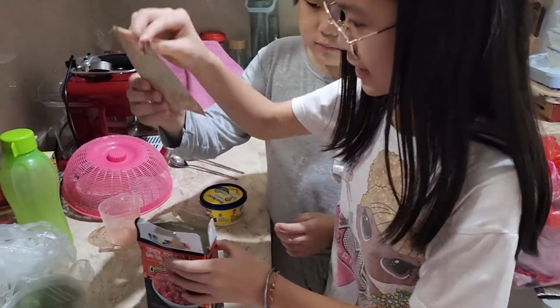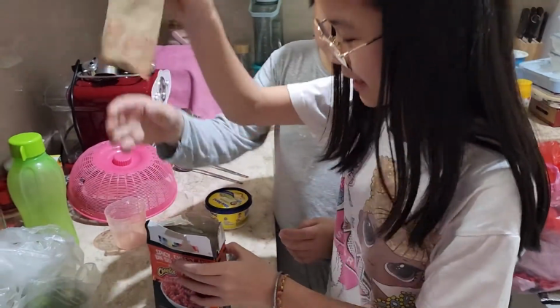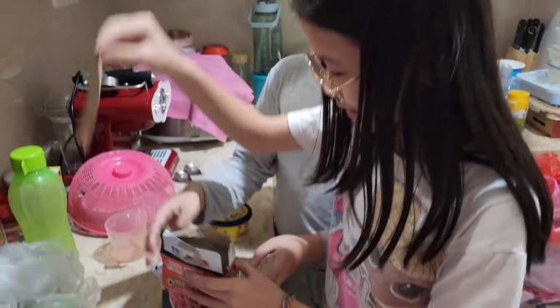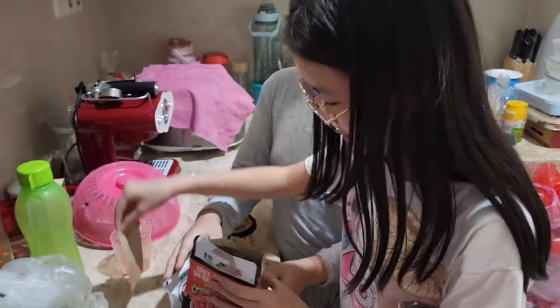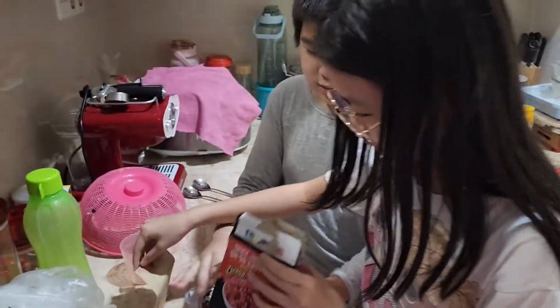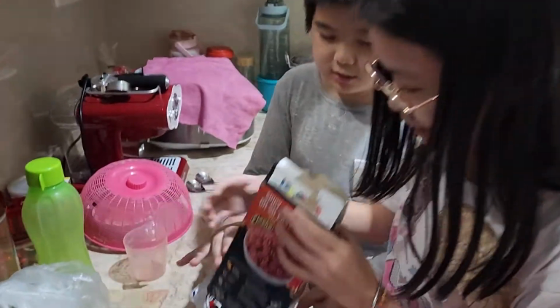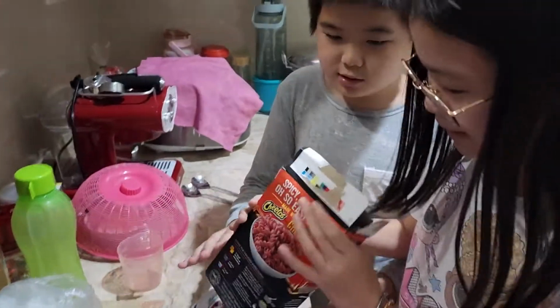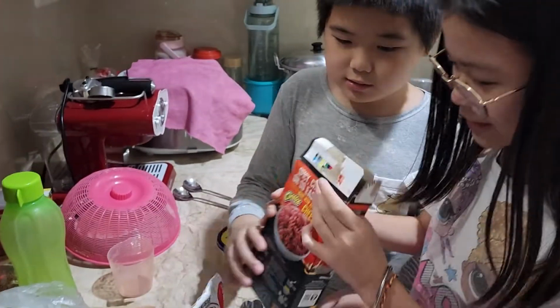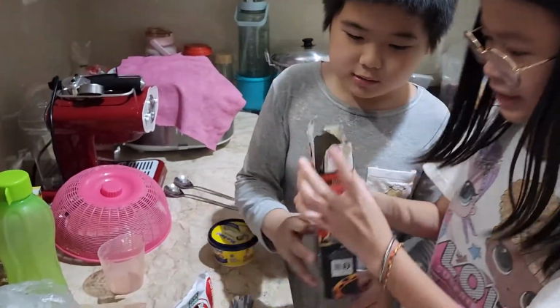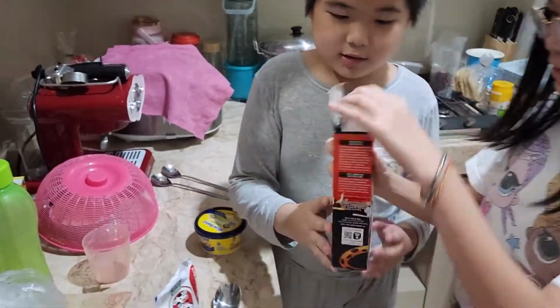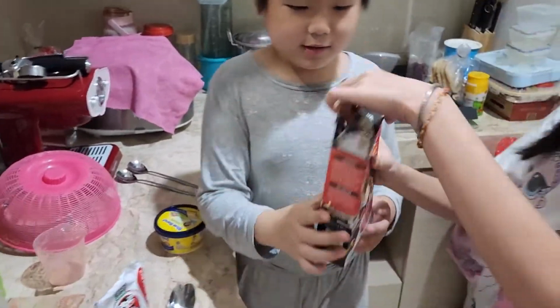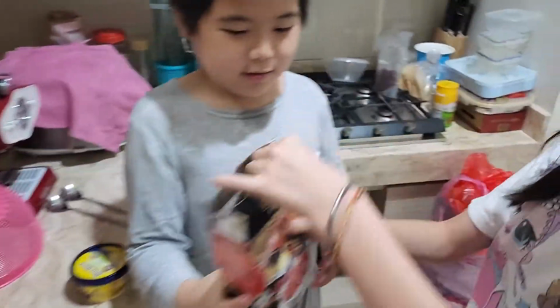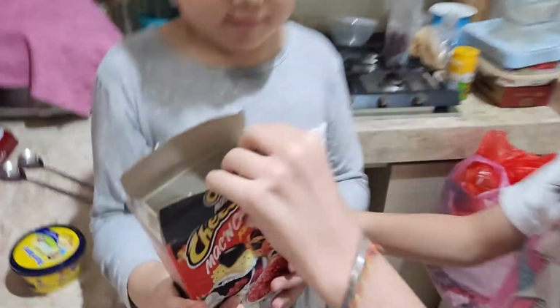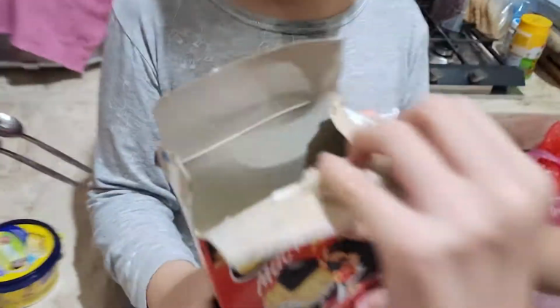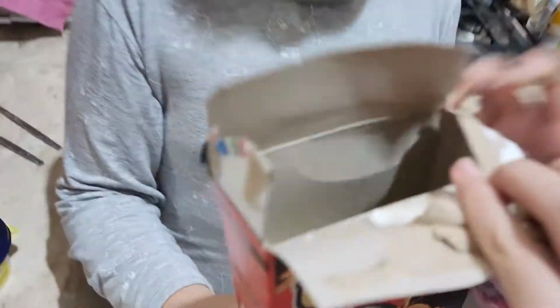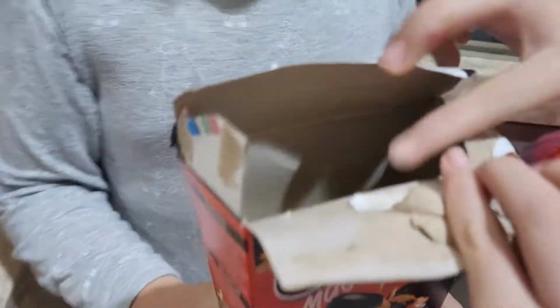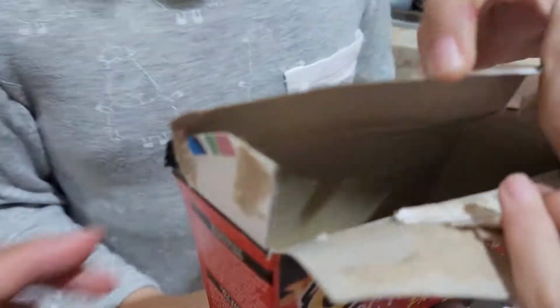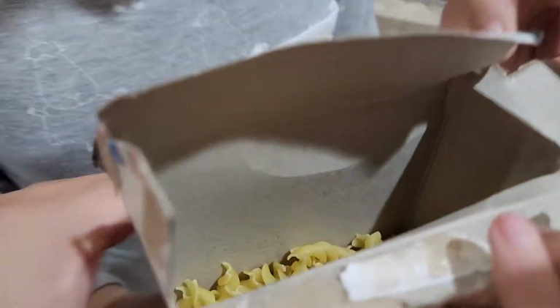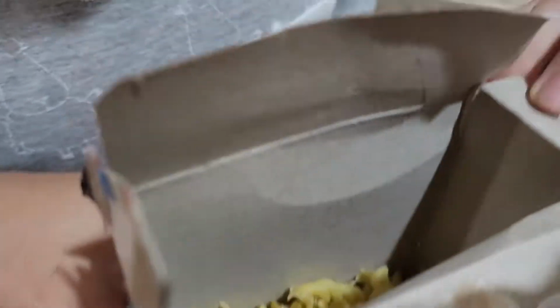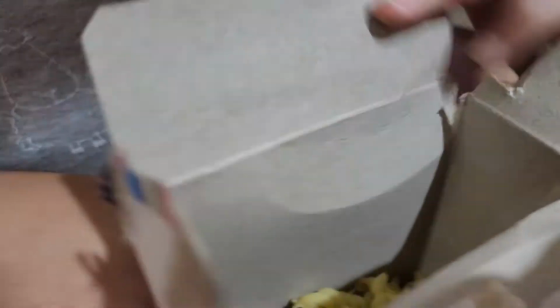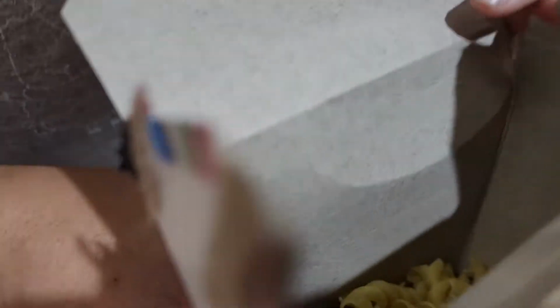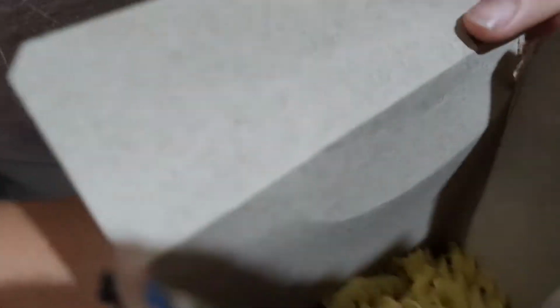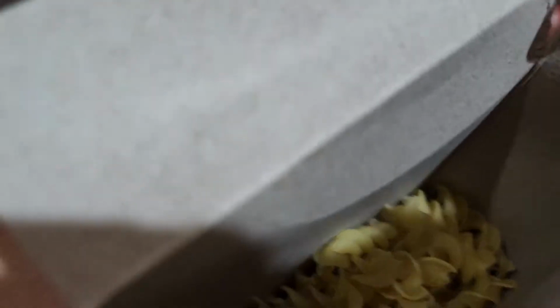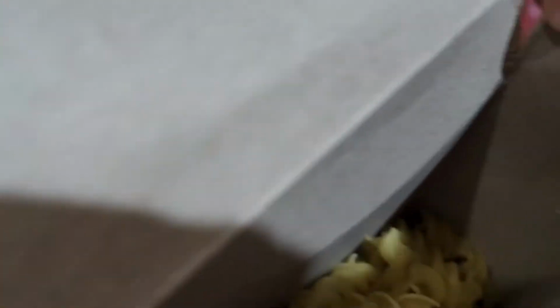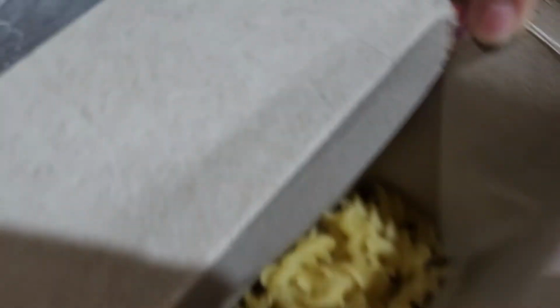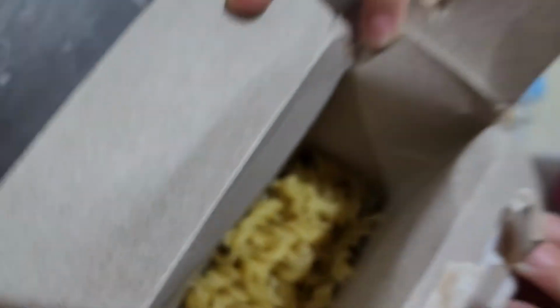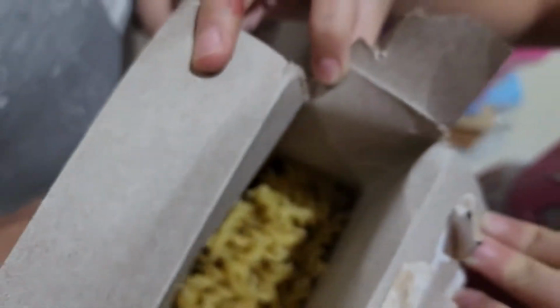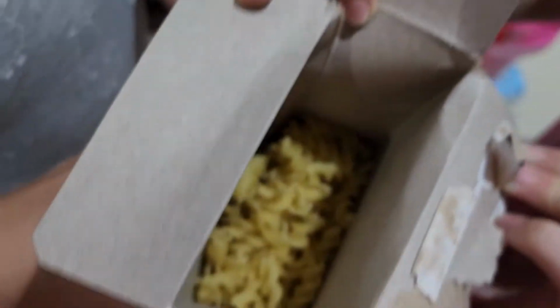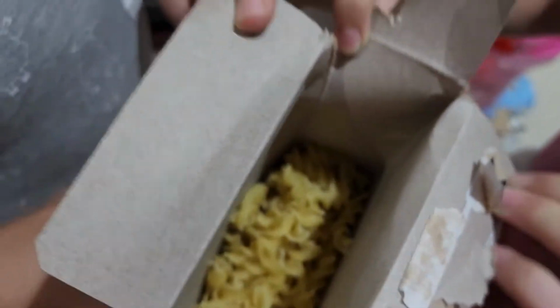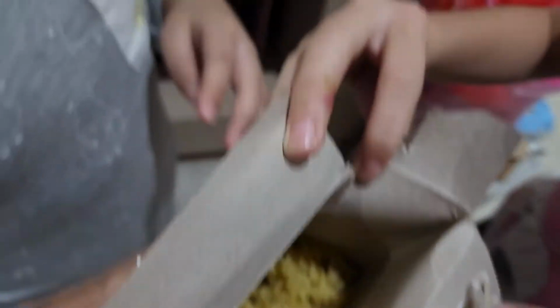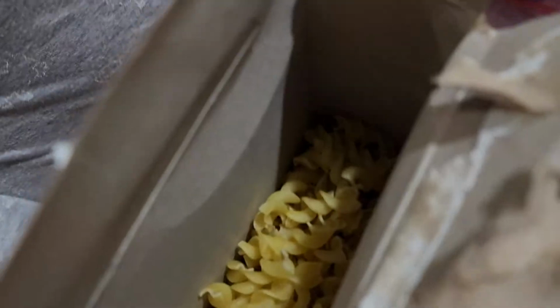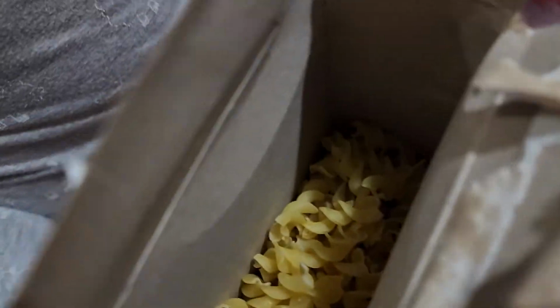Seasoning and mac and cheese, you put it in. Look at this mac and cheese. You sure that's all, Hazel? Yup.